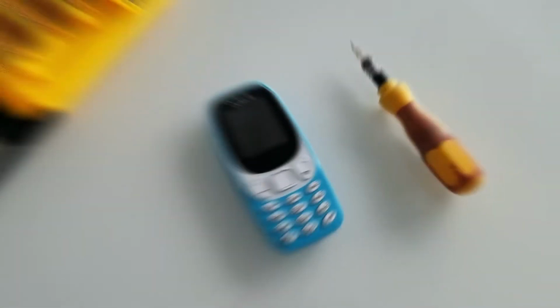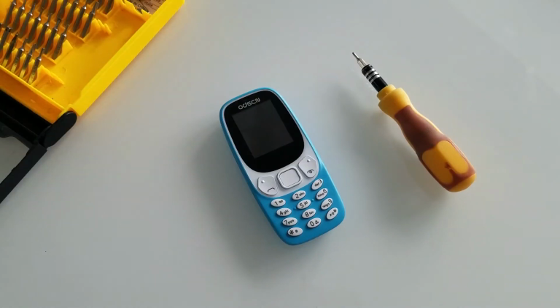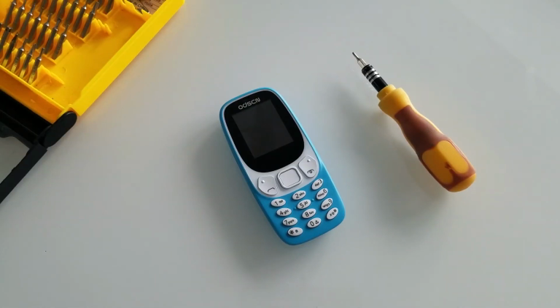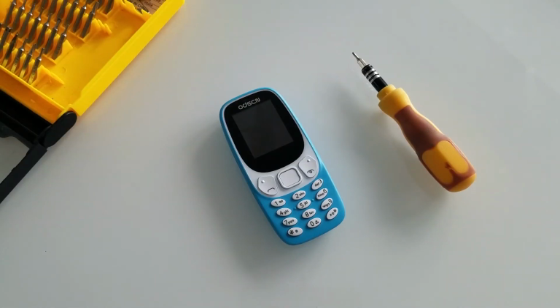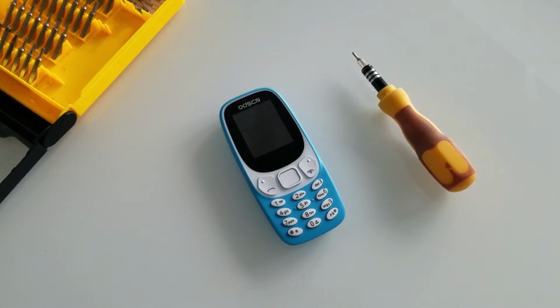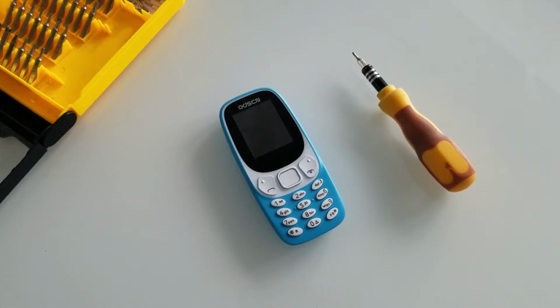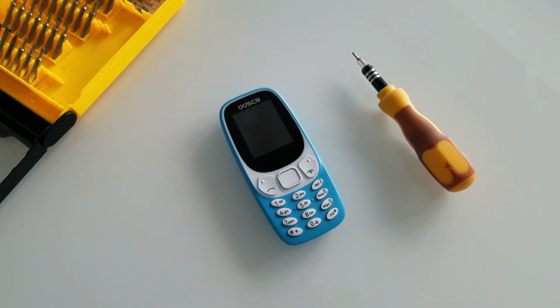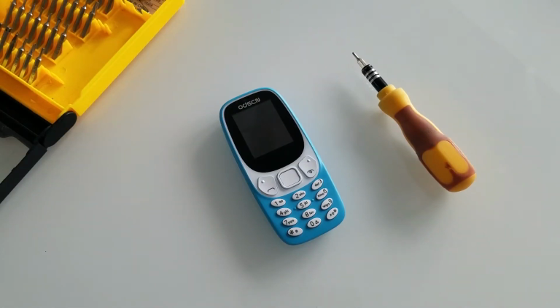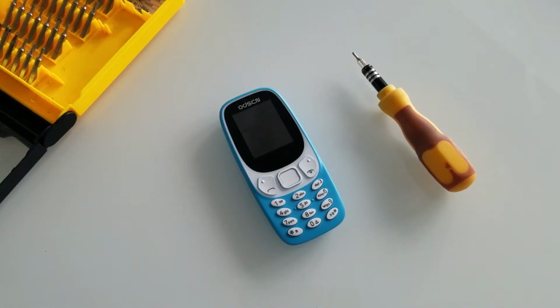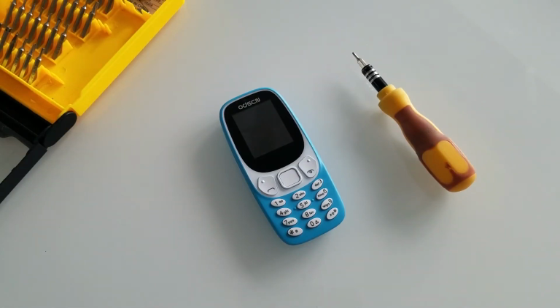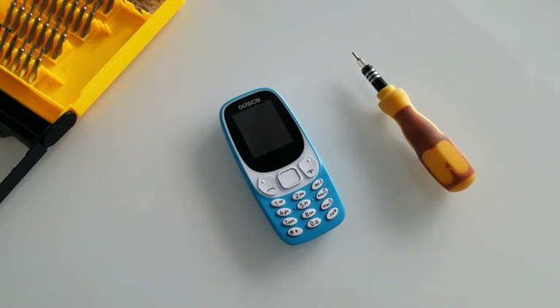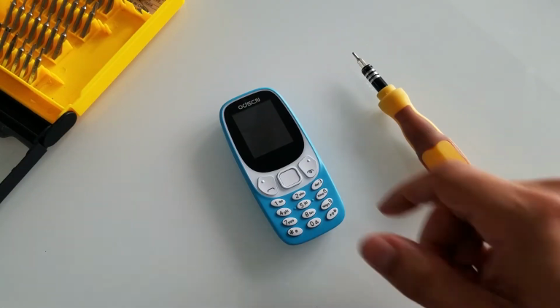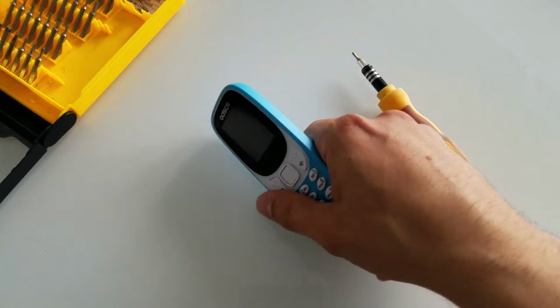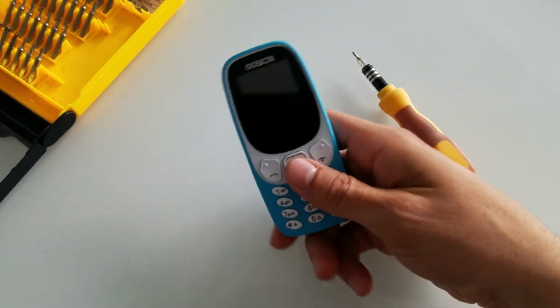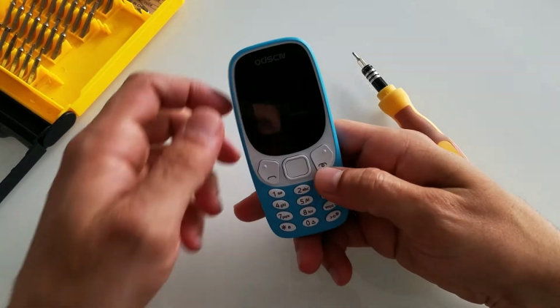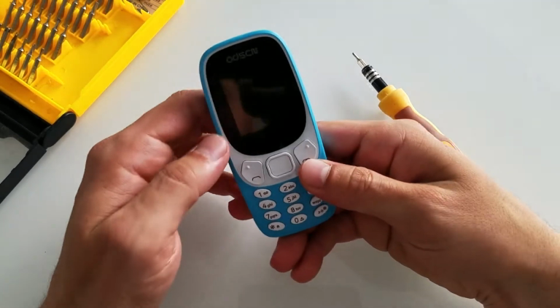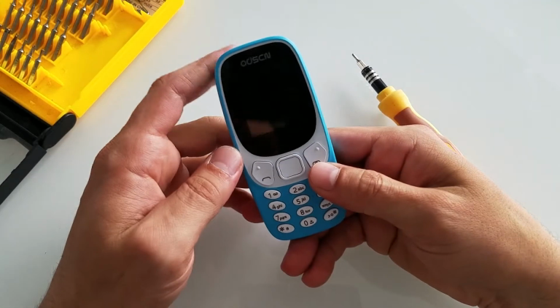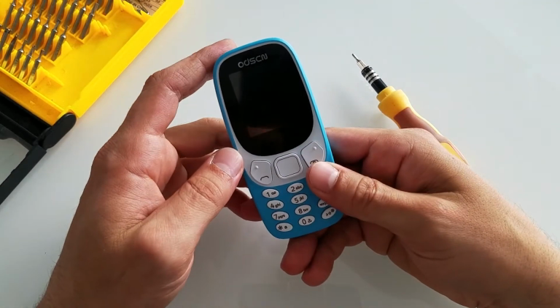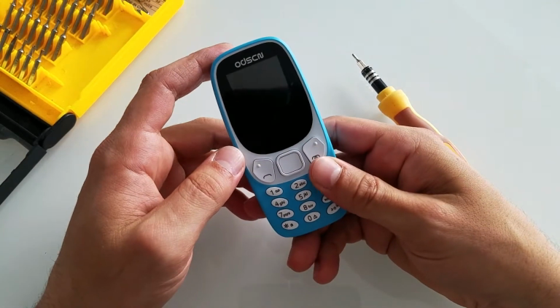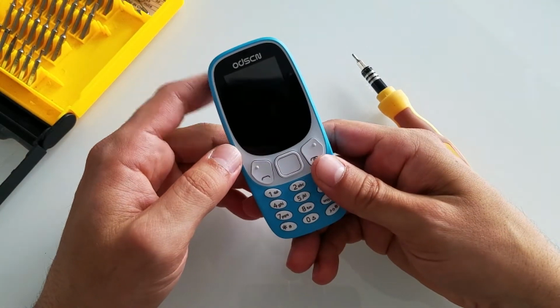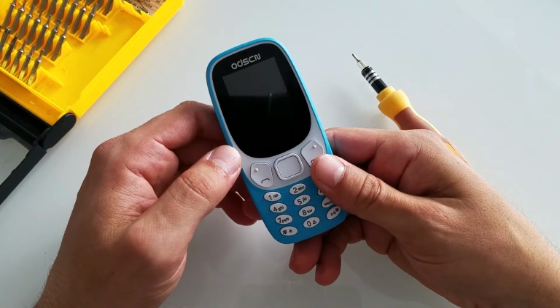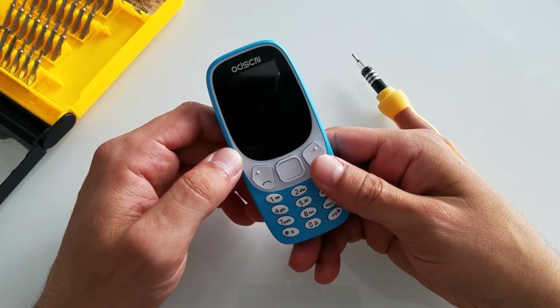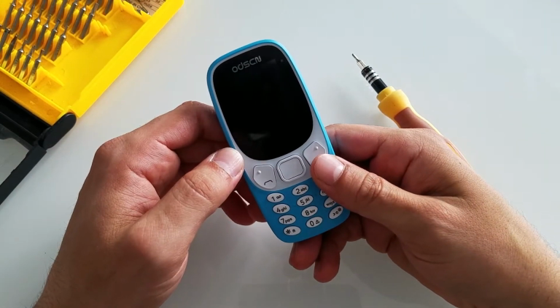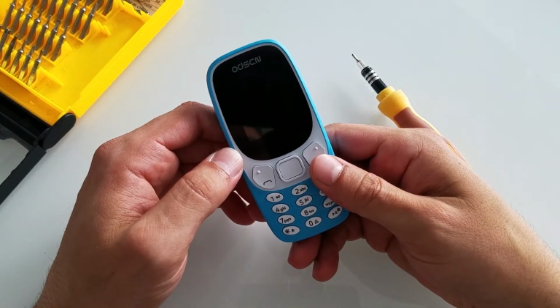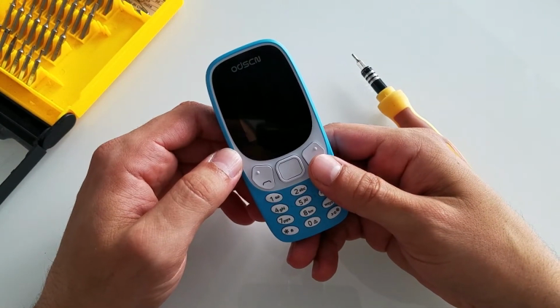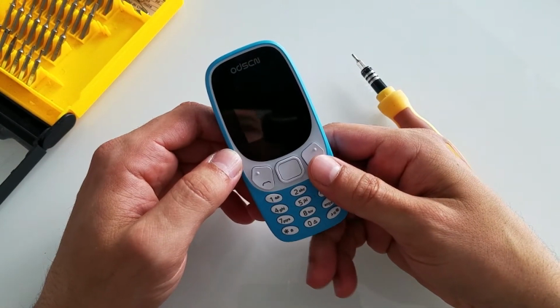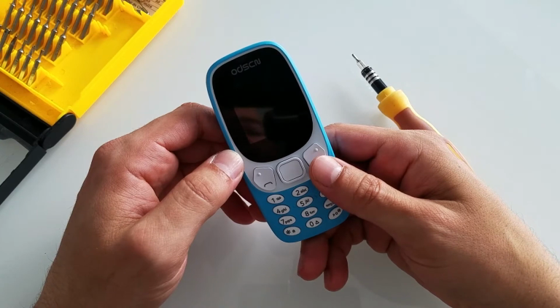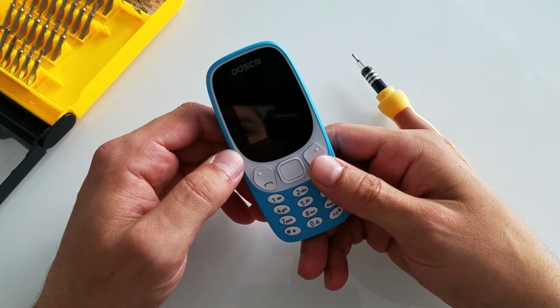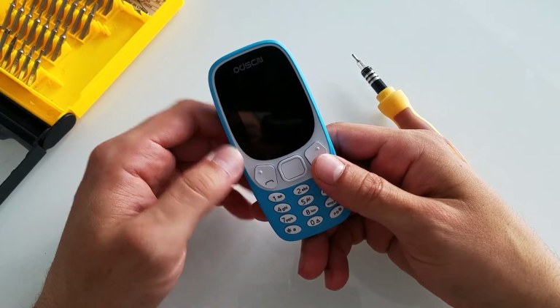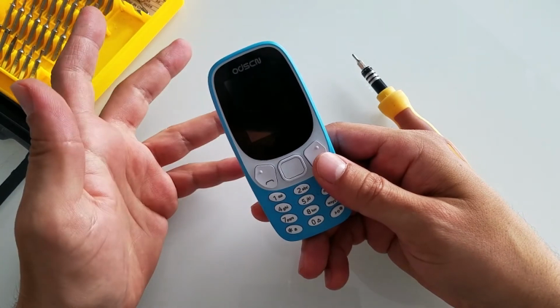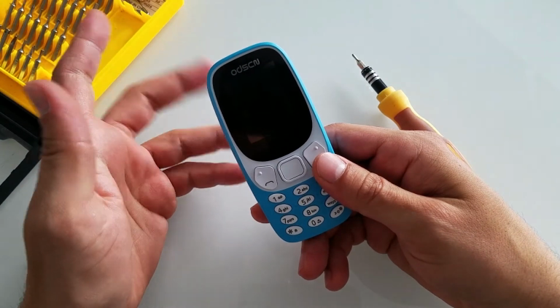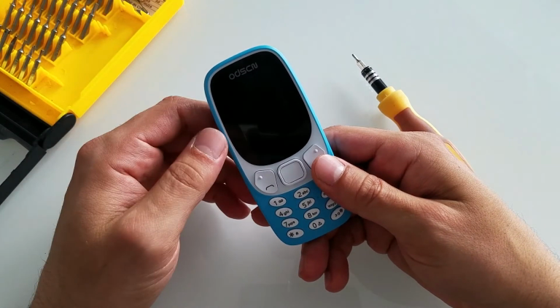Hello guys and welcome to WalkingProject. In today's video I'm gonna do a teardown of the Otsin 3310, the cheap Chinese Nokia 3310 knockoff, and see what's inside. So let's get started.